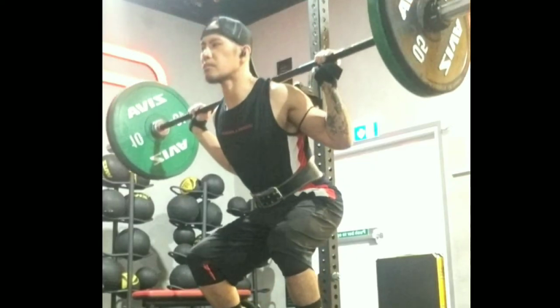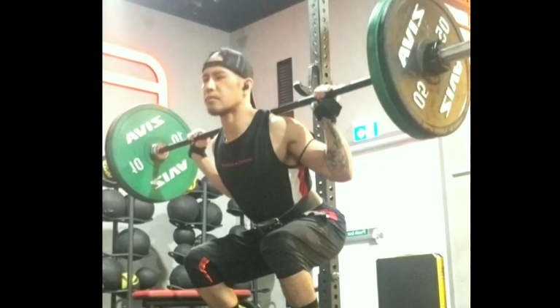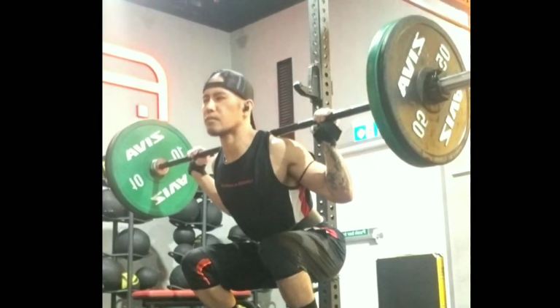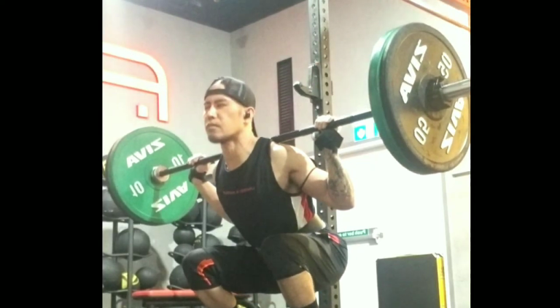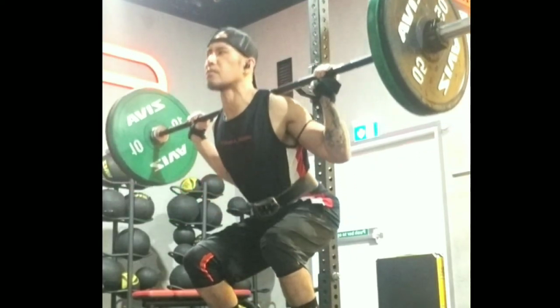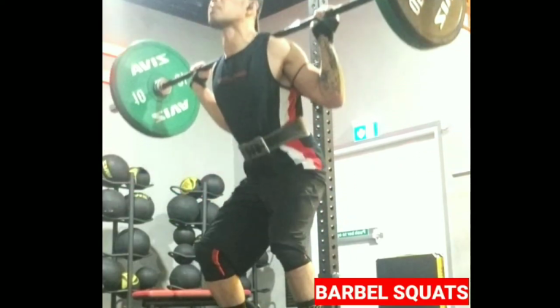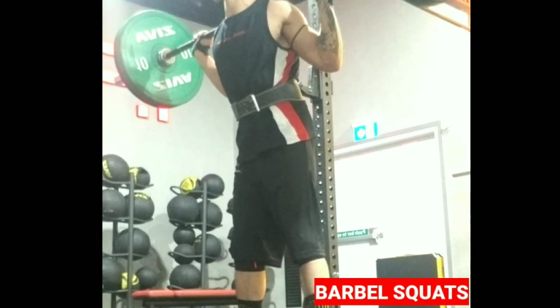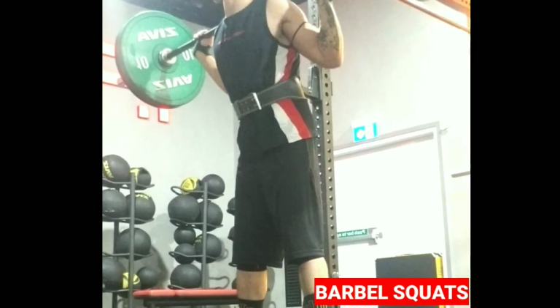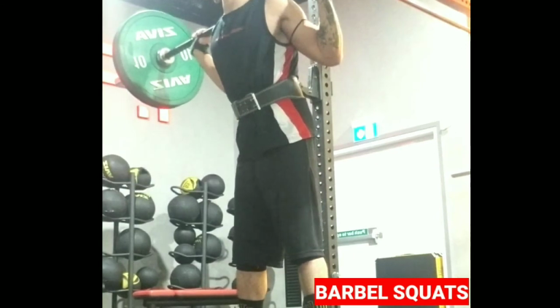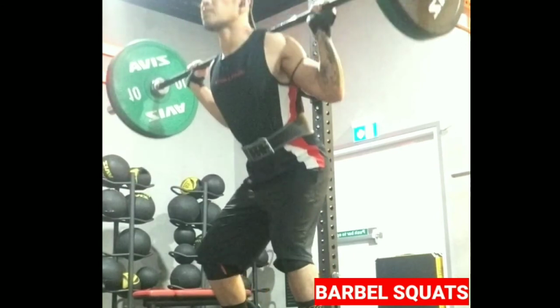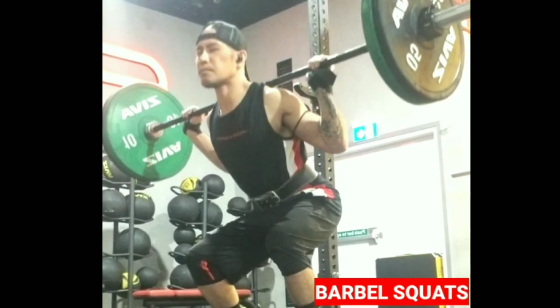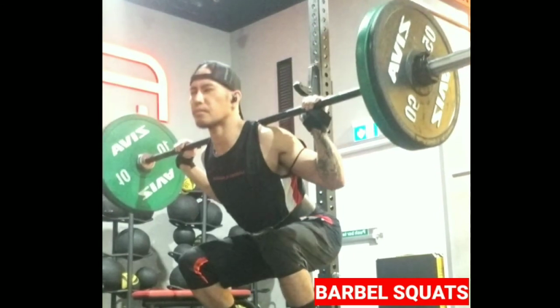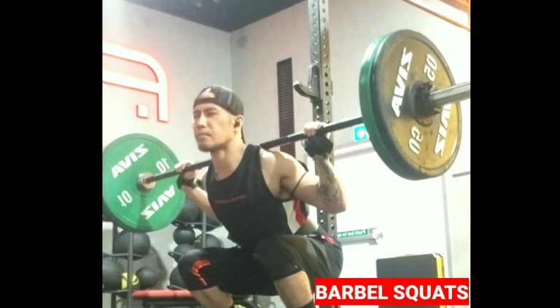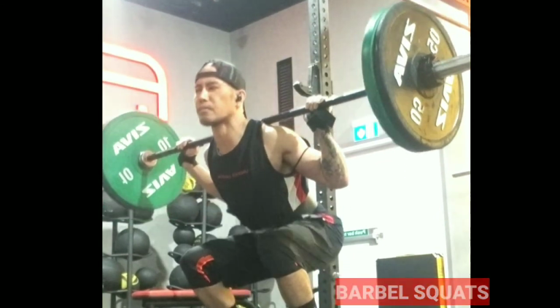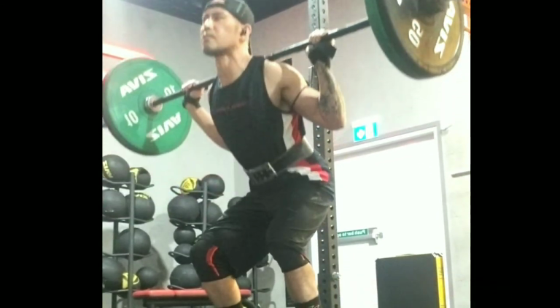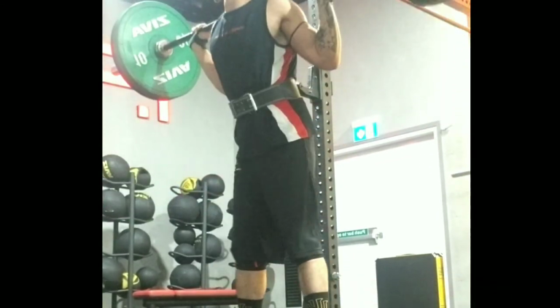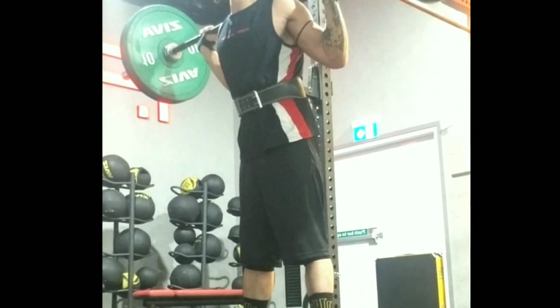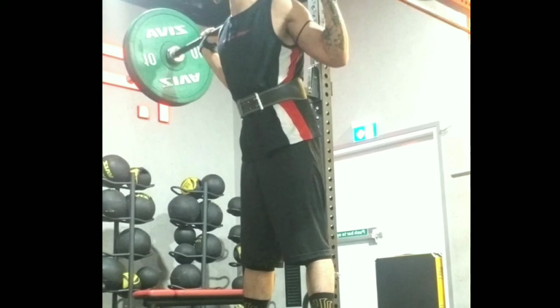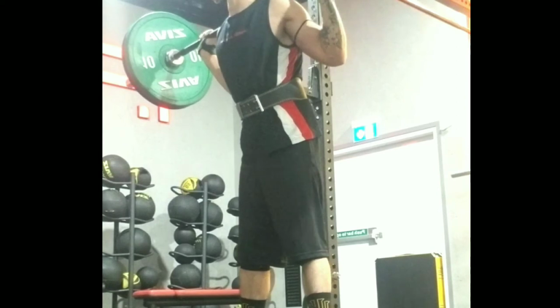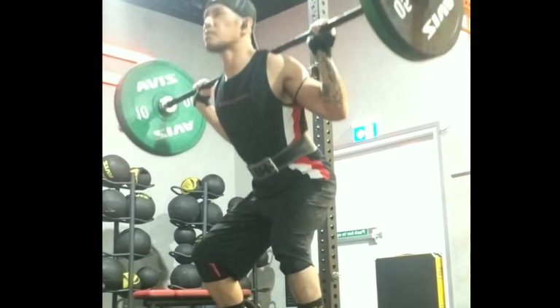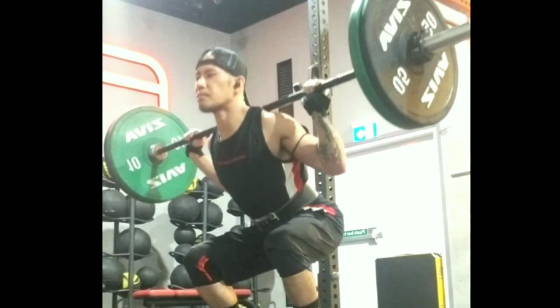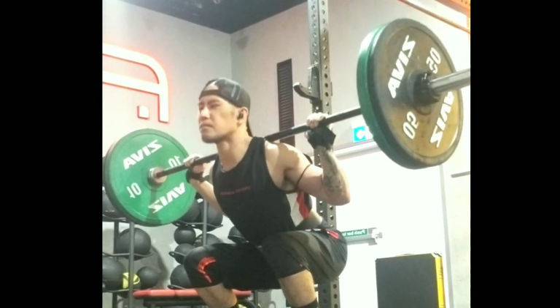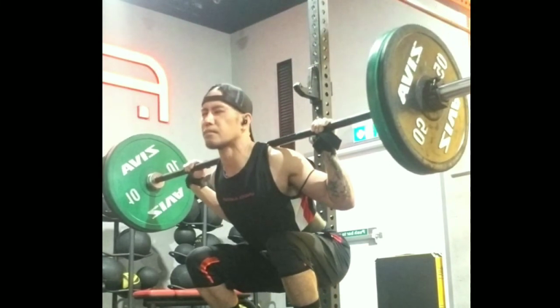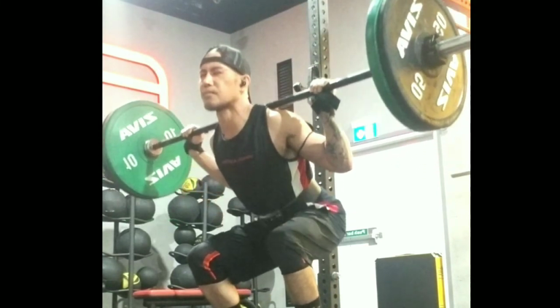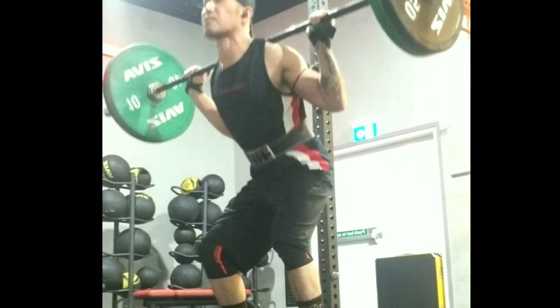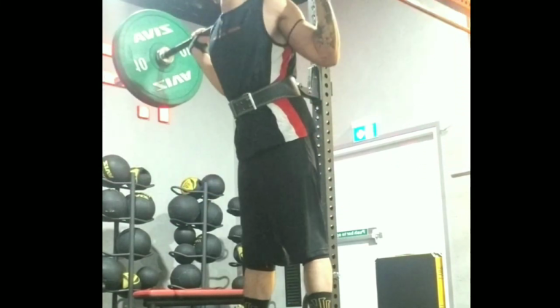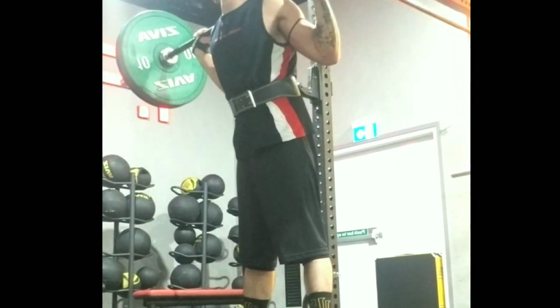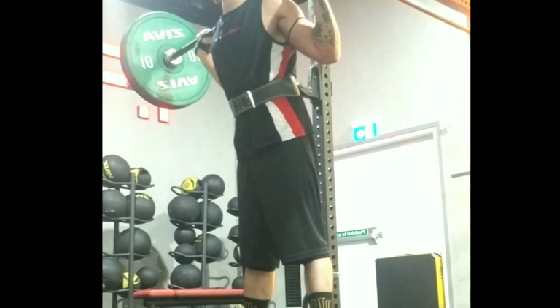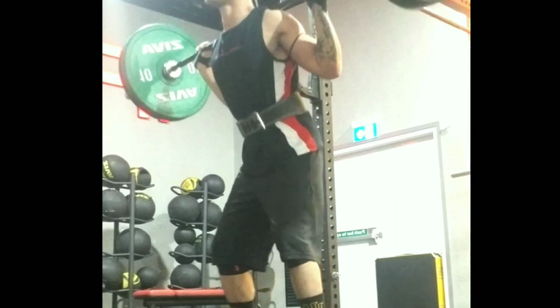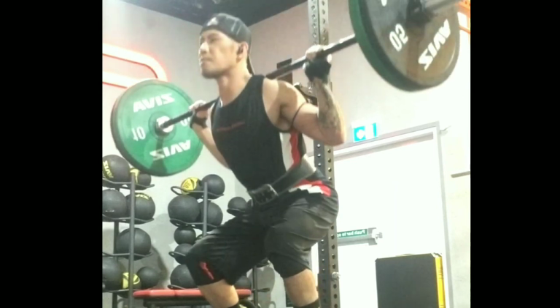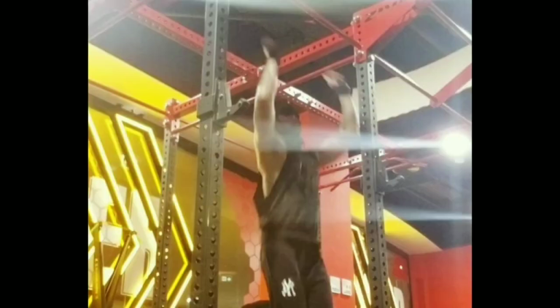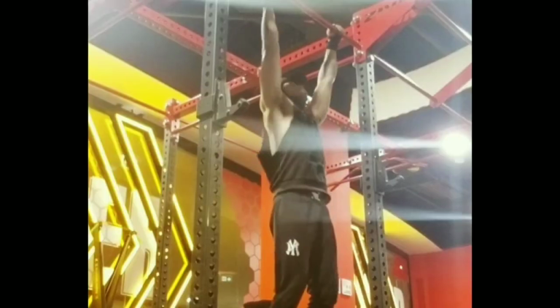My personal favorite is the barbell squat — the only exercise that directly strengthens your posterior chain muscles. These are the hamstrings, the glutes, and the adductors. A stronger posterior chain muscle group will also increase your ability to jump.